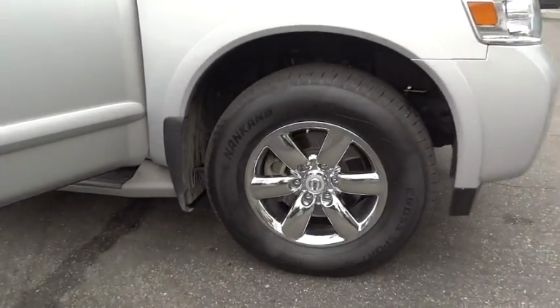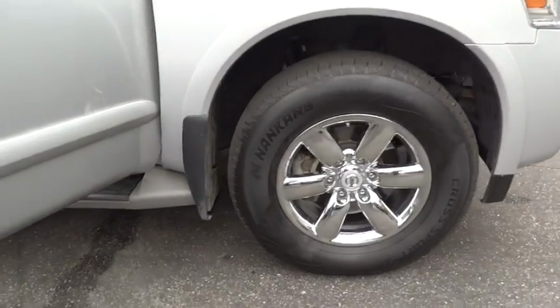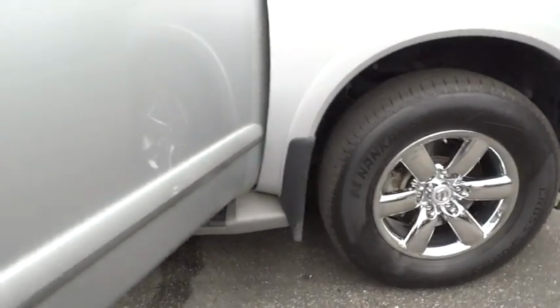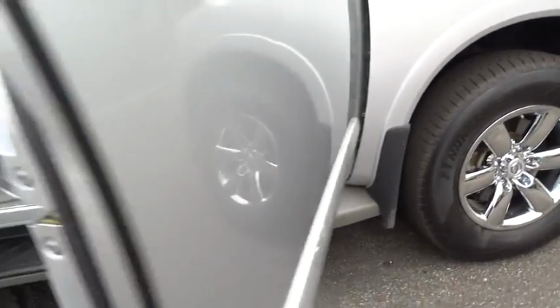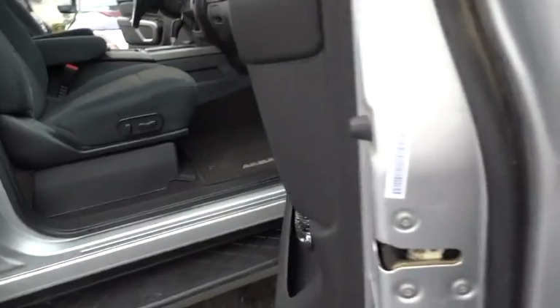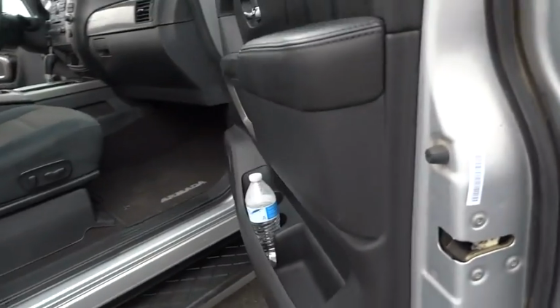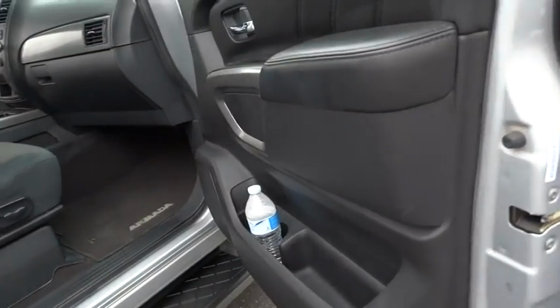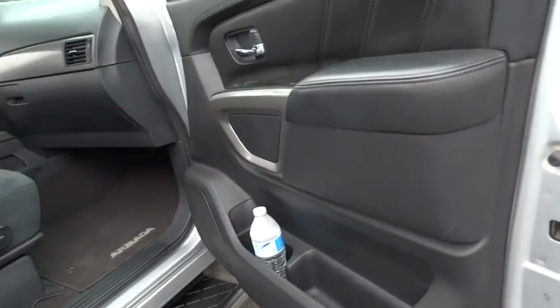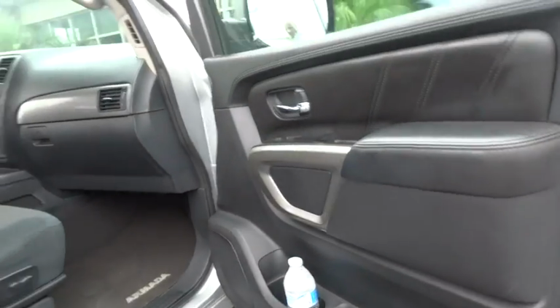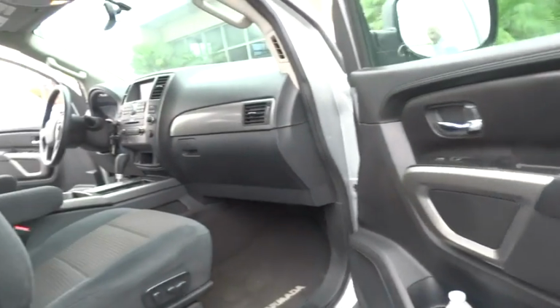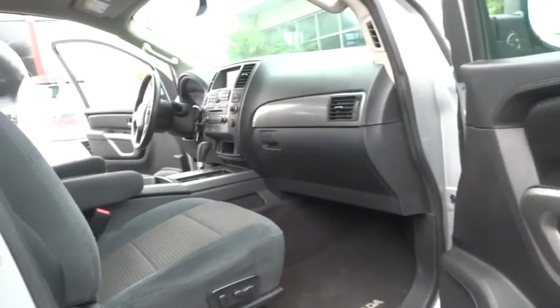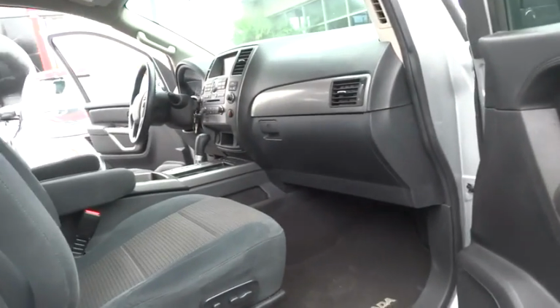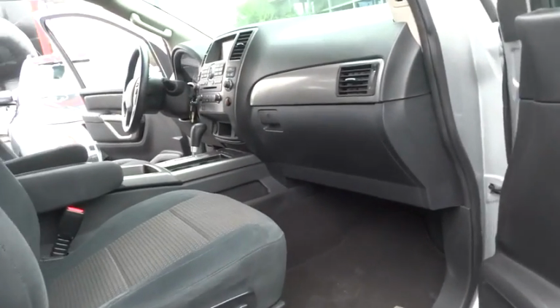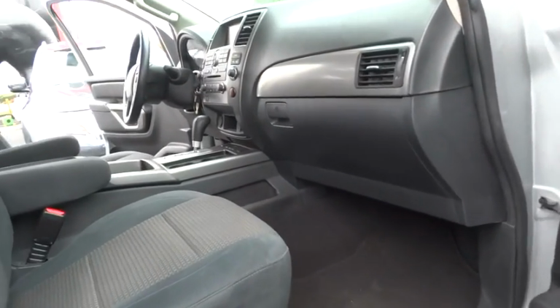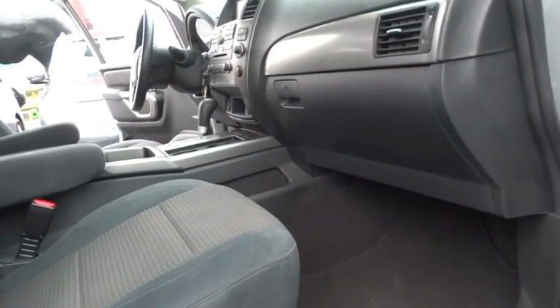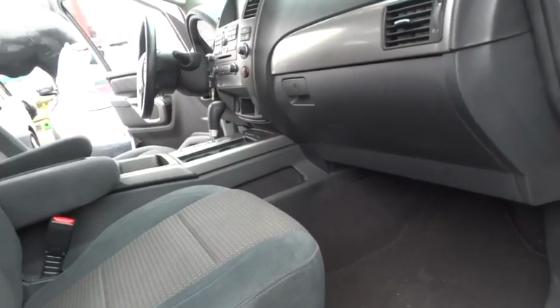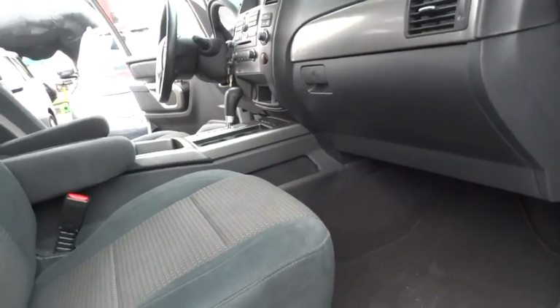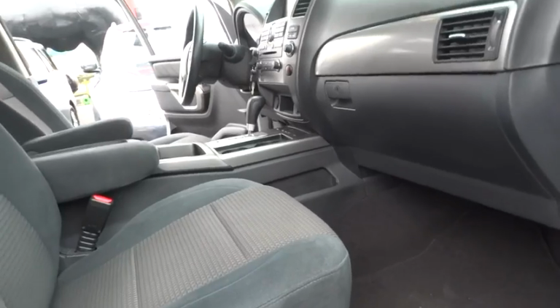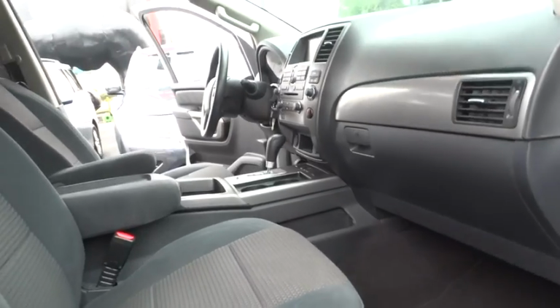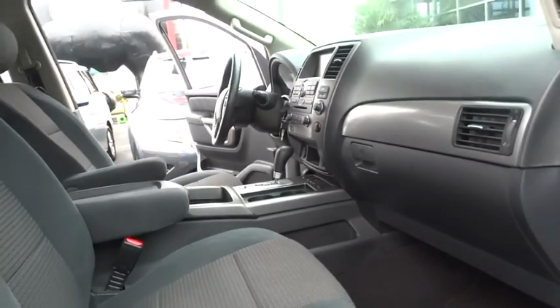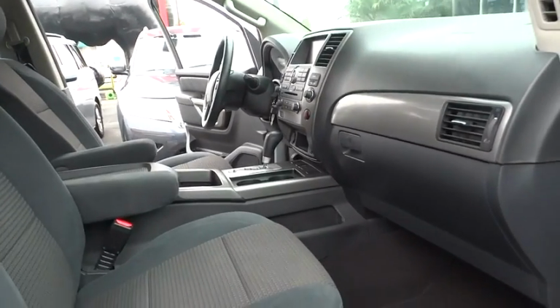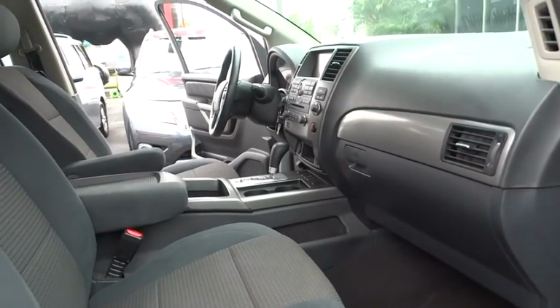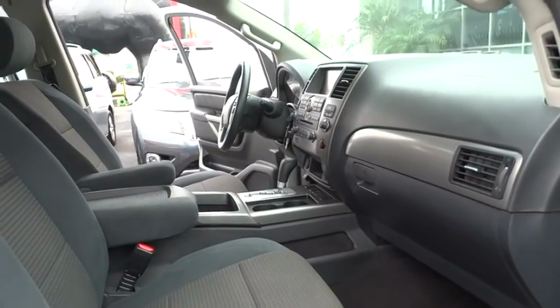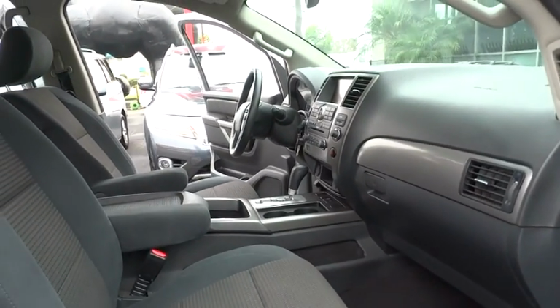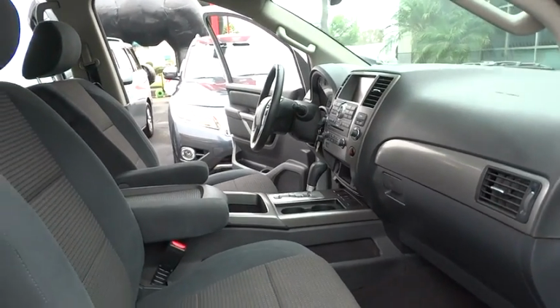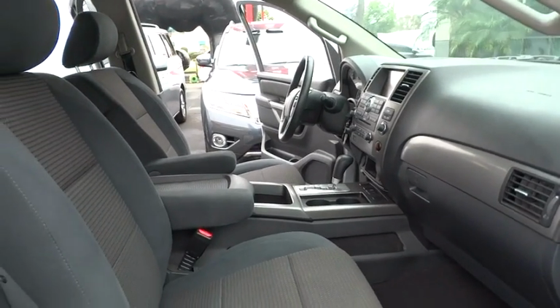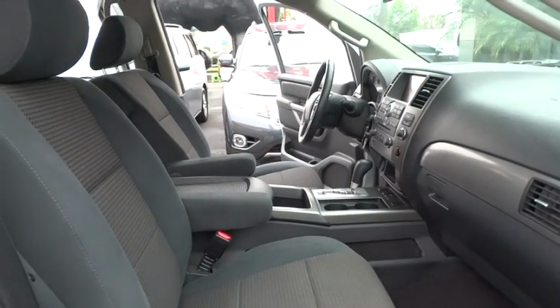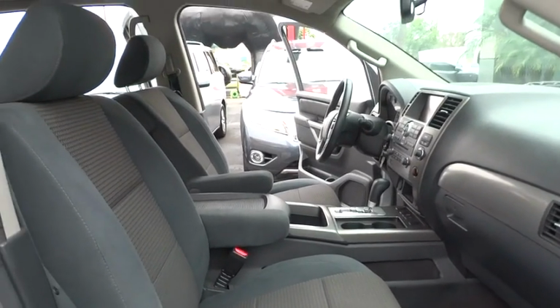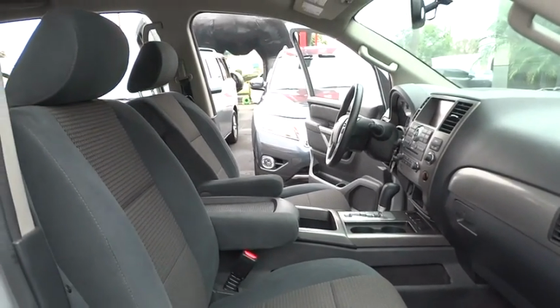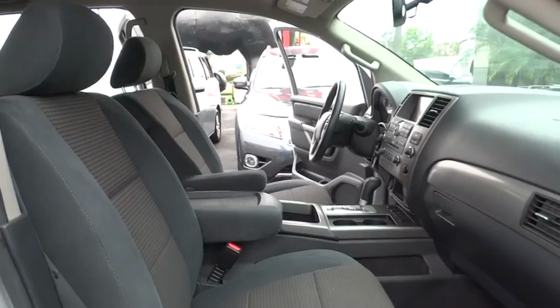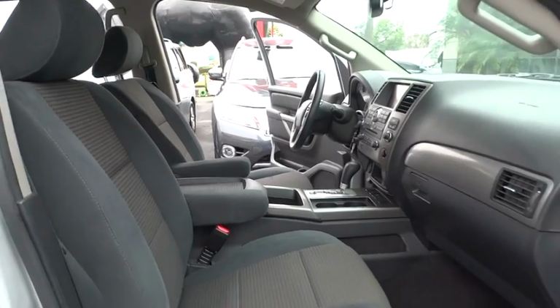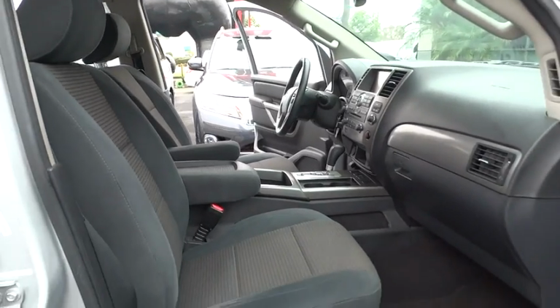This vehicle has less than 50,000 miles. Here are some of this vehicle's great options: traction control, stability control, power passenger seat, navigation system, keyless entry, steering wheel audio controls.